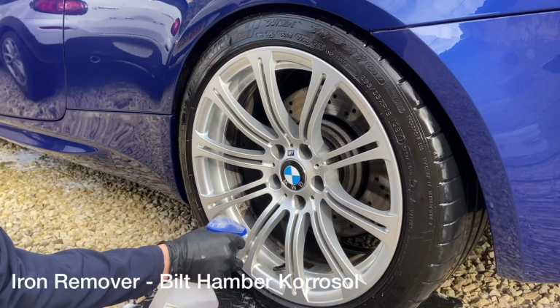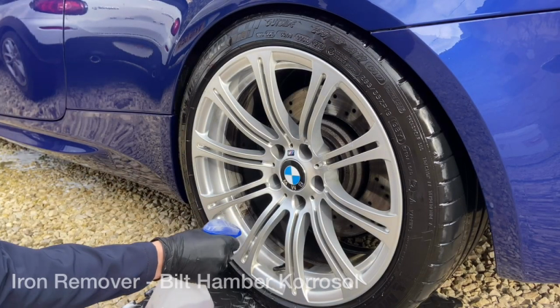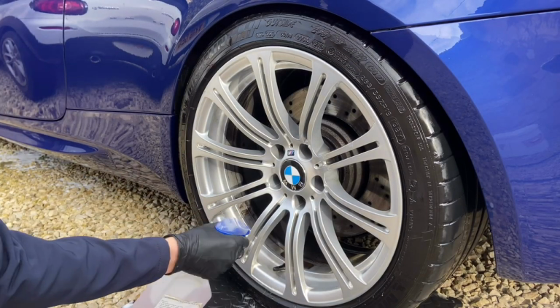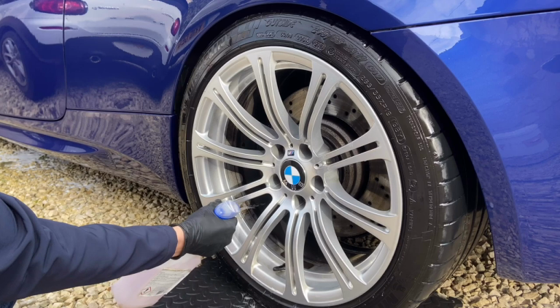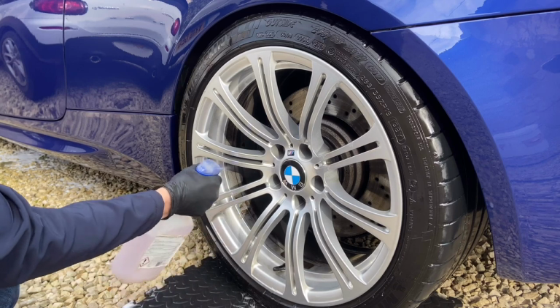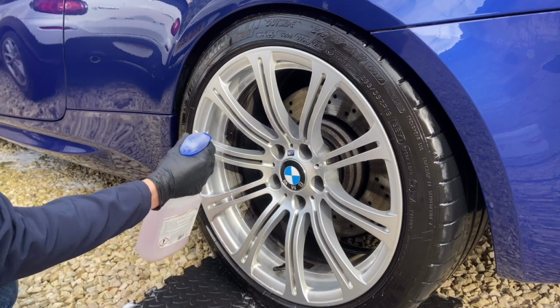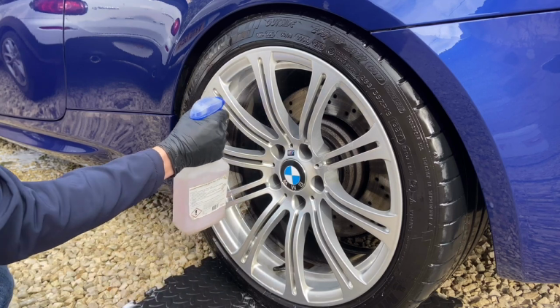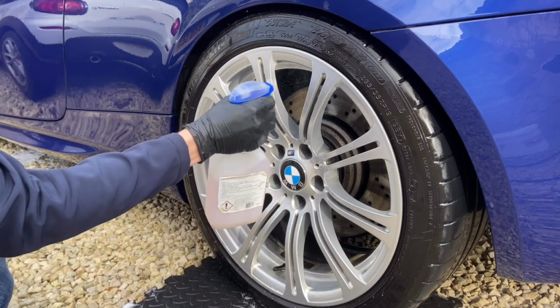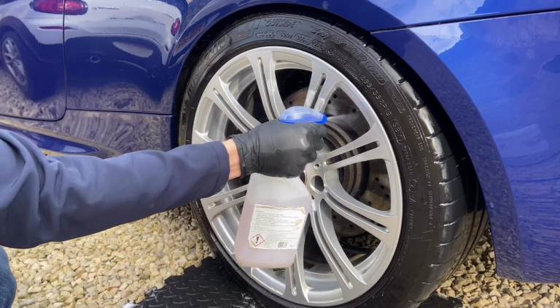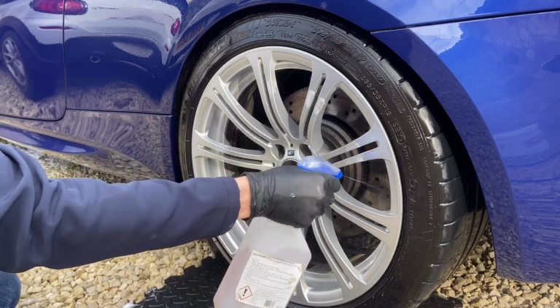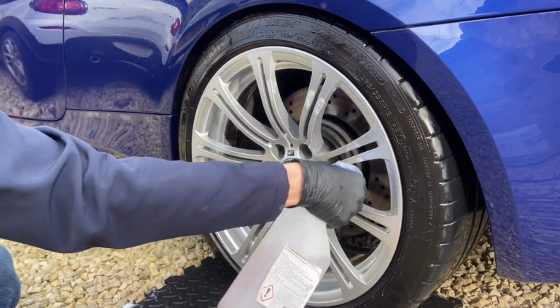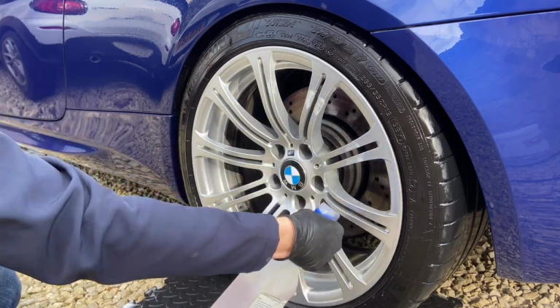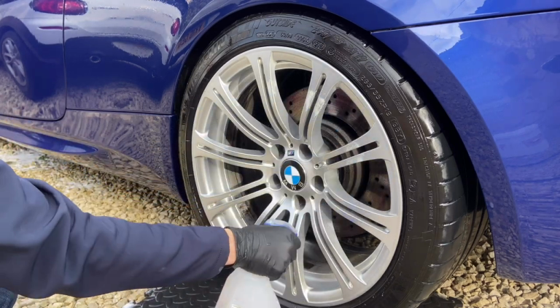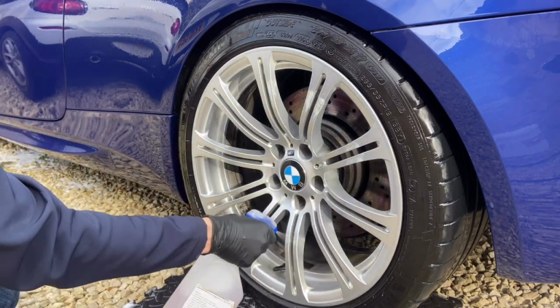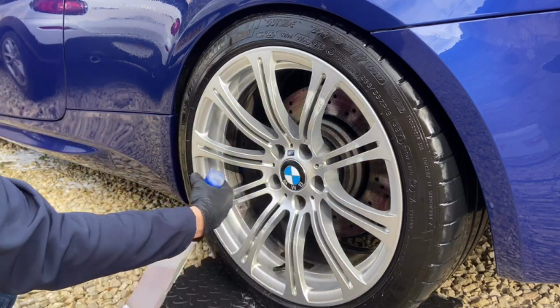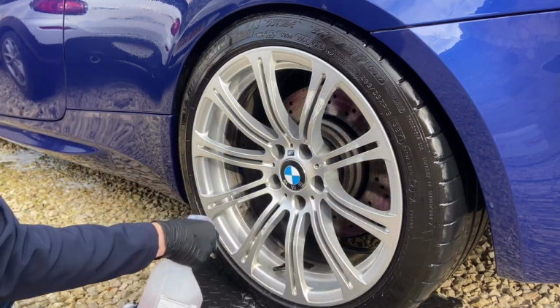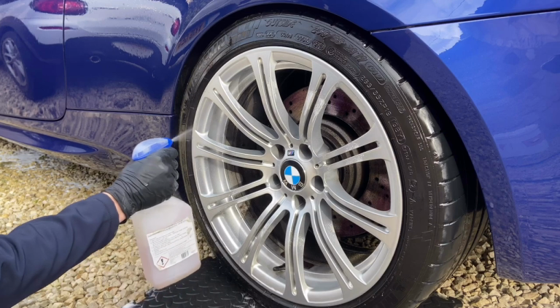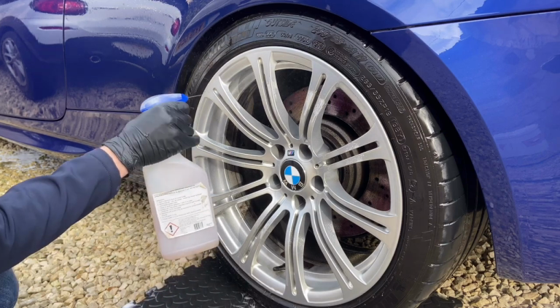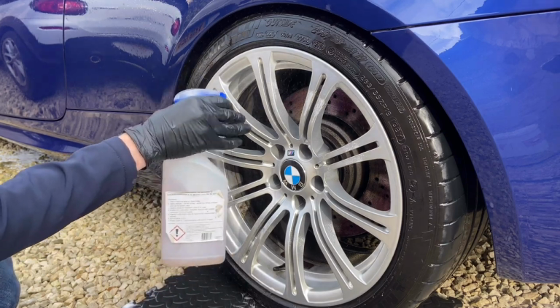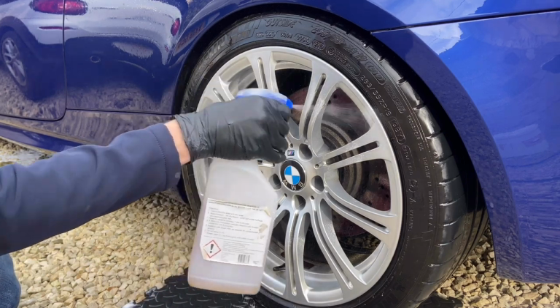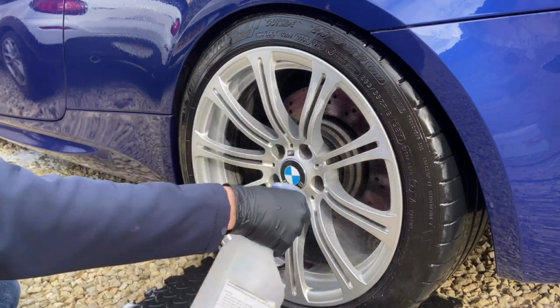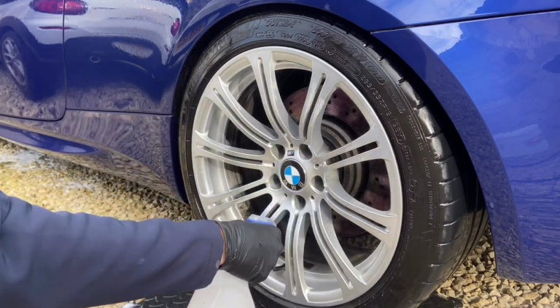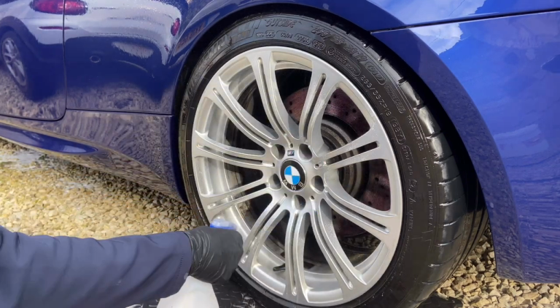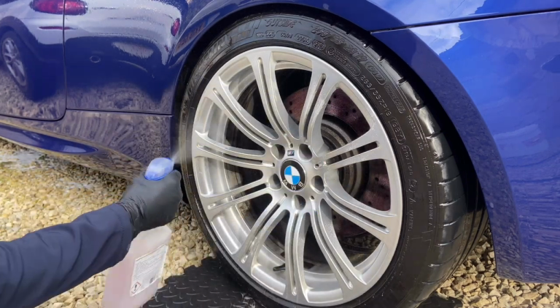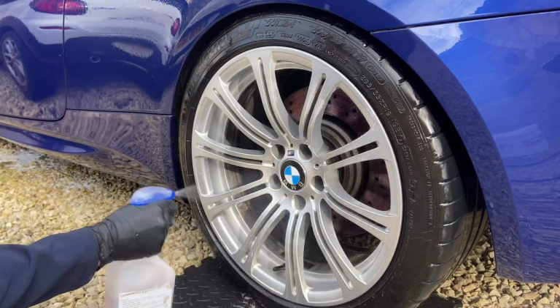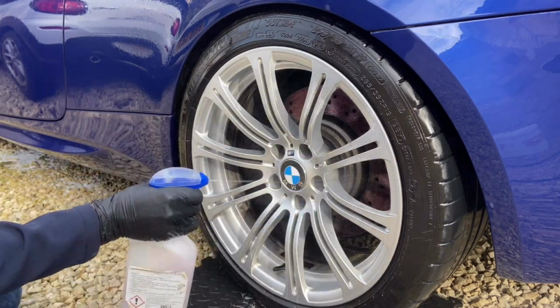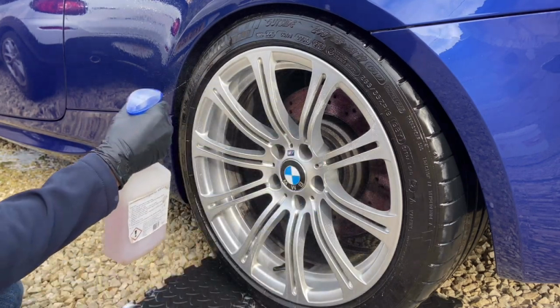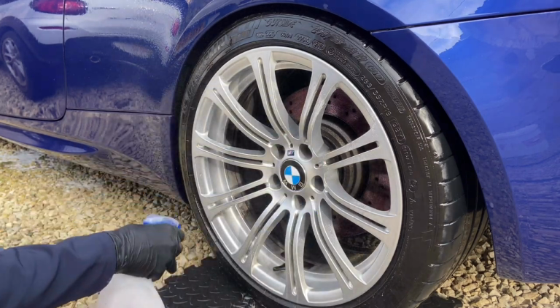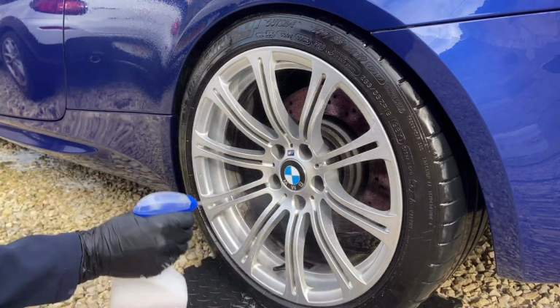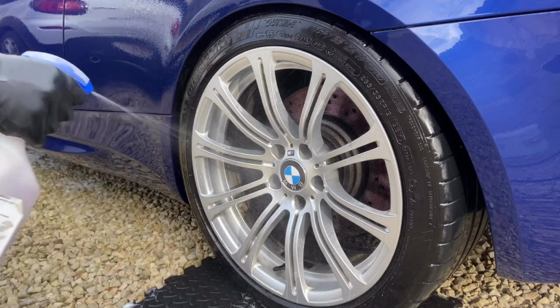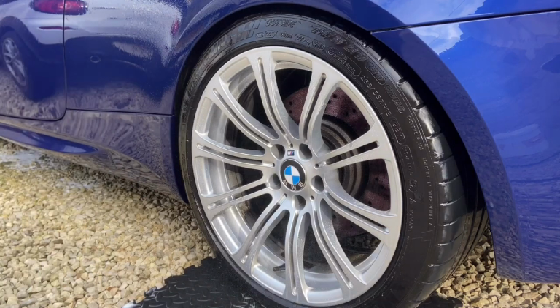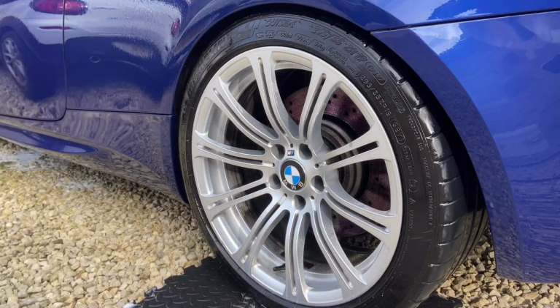After the wheels have been rinsed, I apply an iron remover. This helps dissolve the iron-rich brake dust into a soluble solution, which is then easy to rinse away. As you can see, the liquid turns purple as it dissolves the iron.